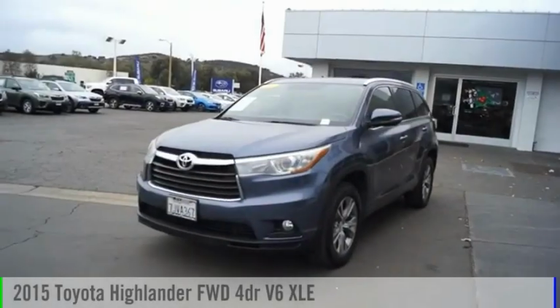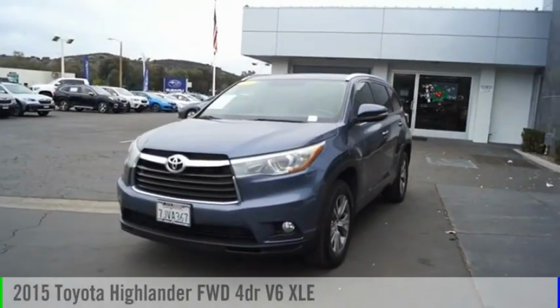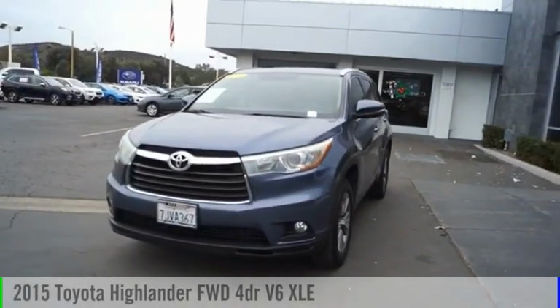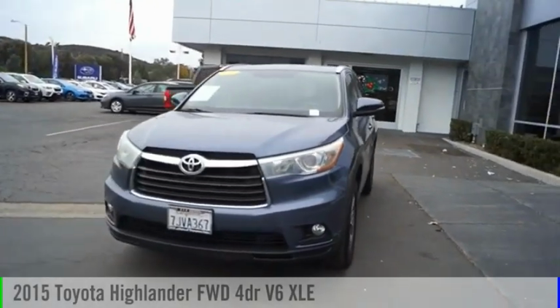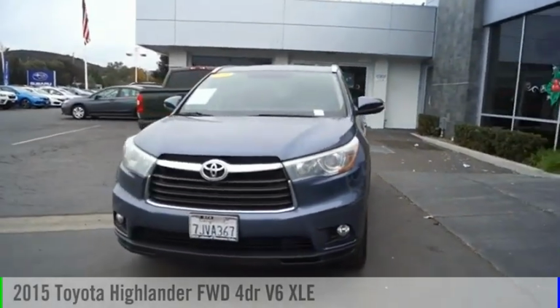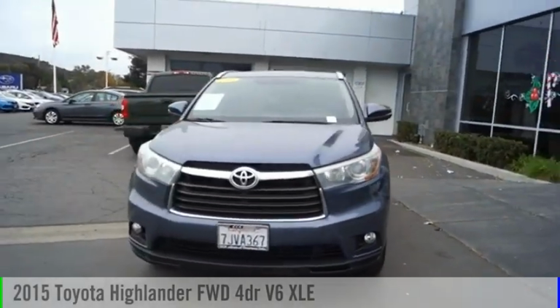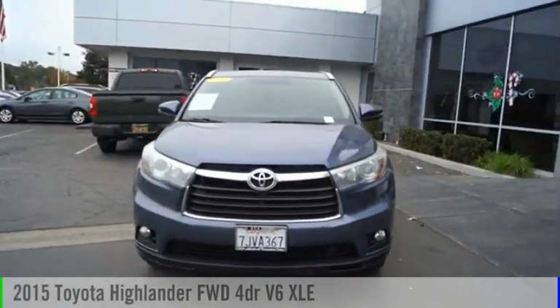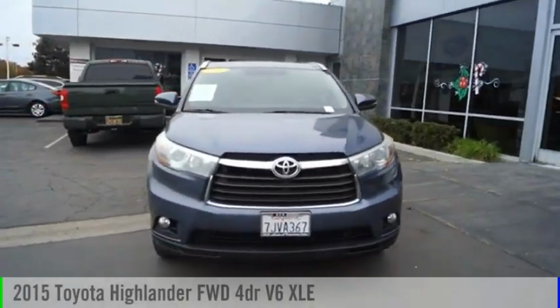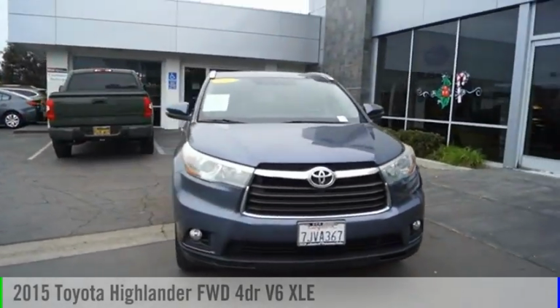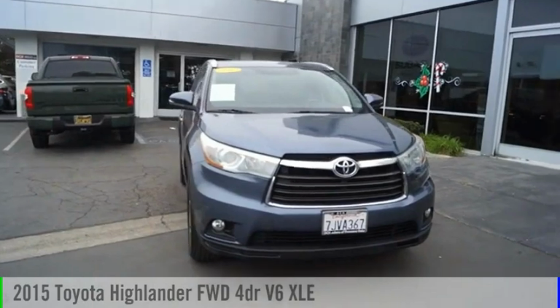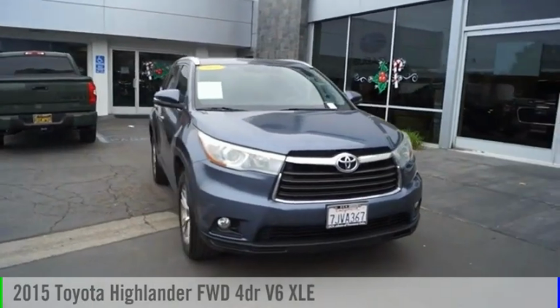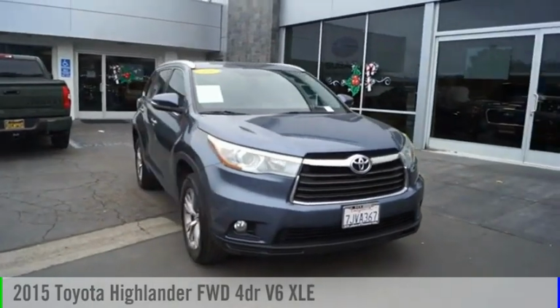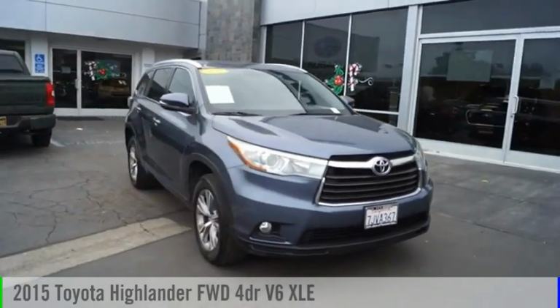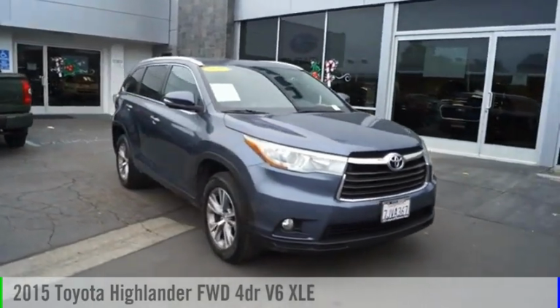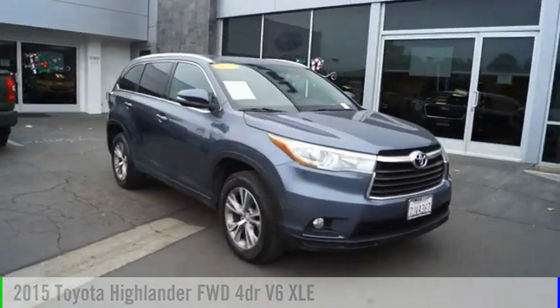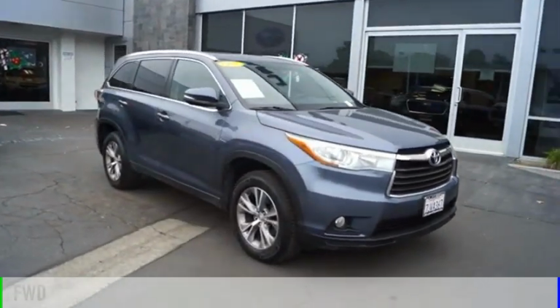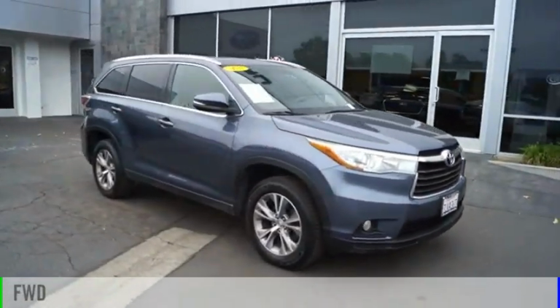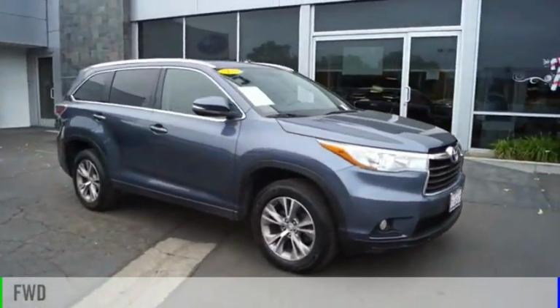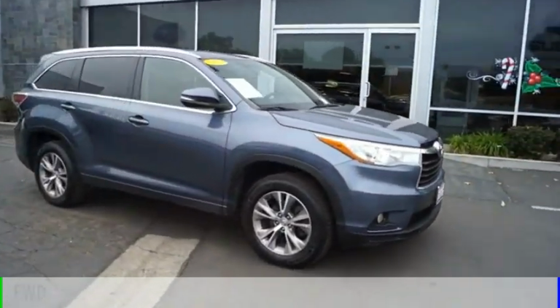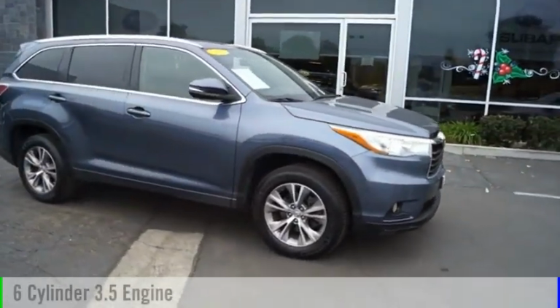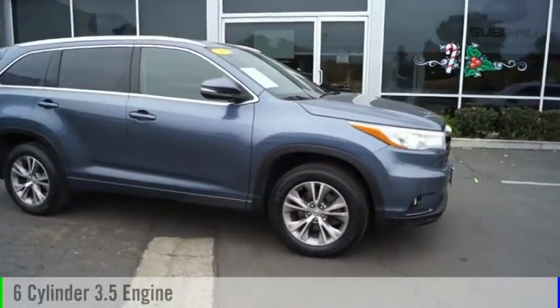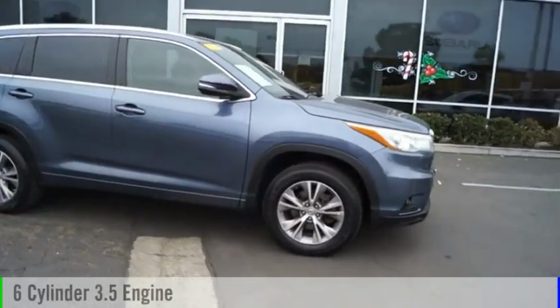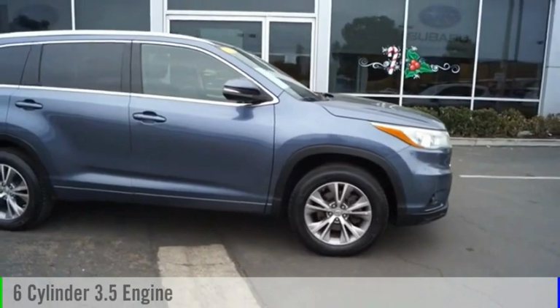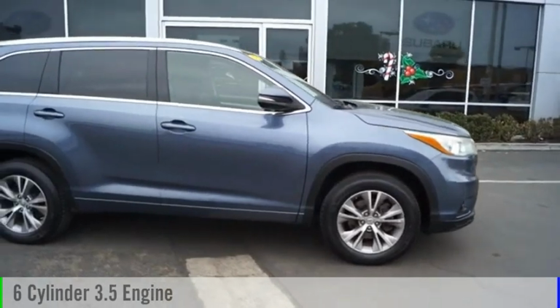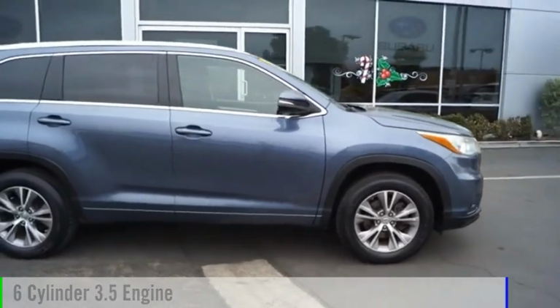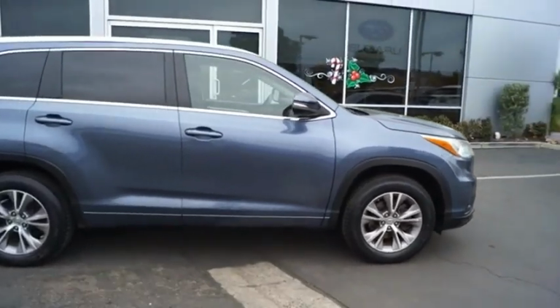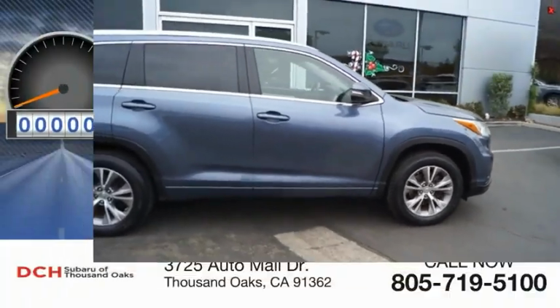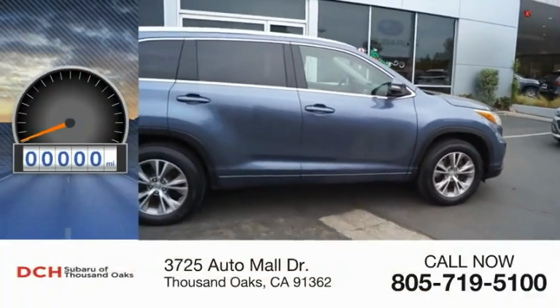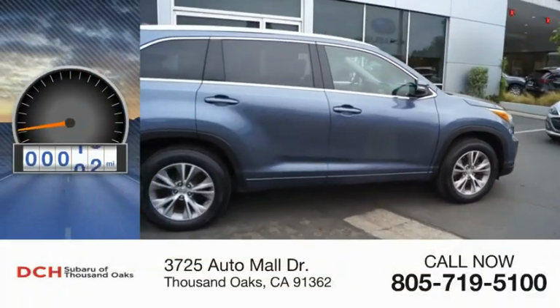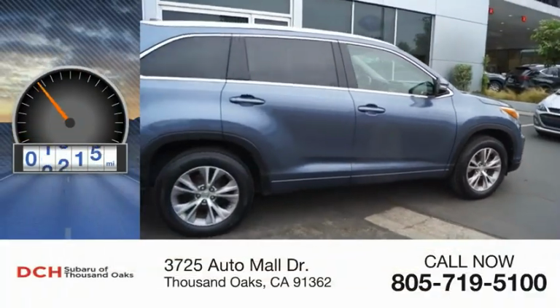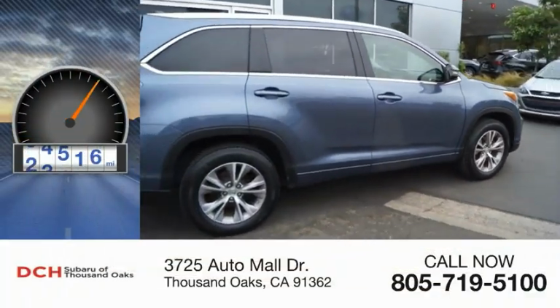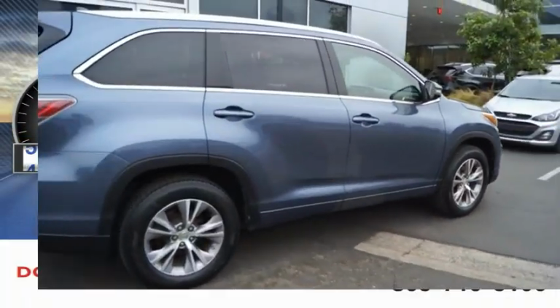Looking for the right vehicle? Check out the 2015 Highlander. This vehicle is powered by a front-wheel drive, six-cylinder, 3.5-liter engine. This vehicle has less than 60,000 miles.